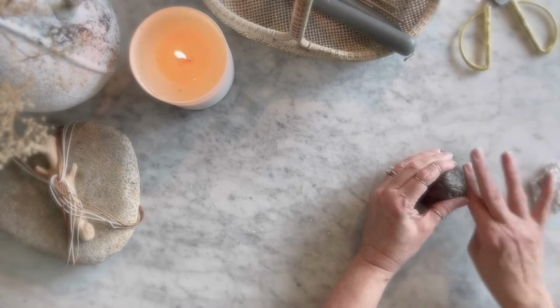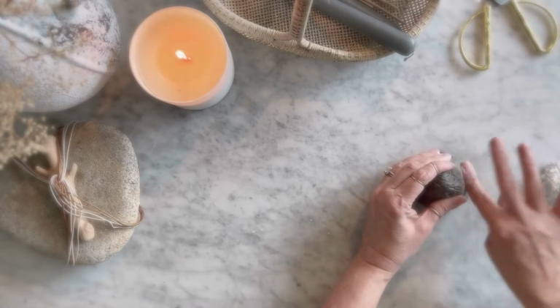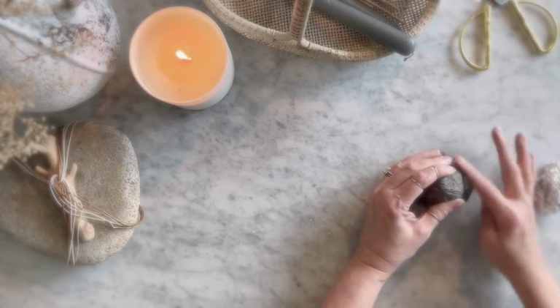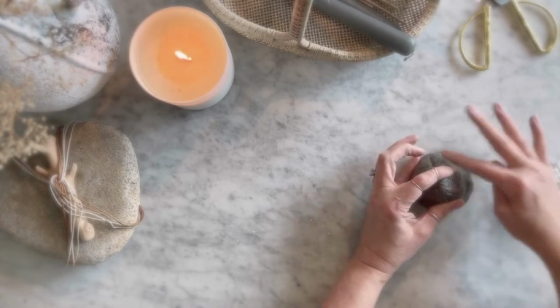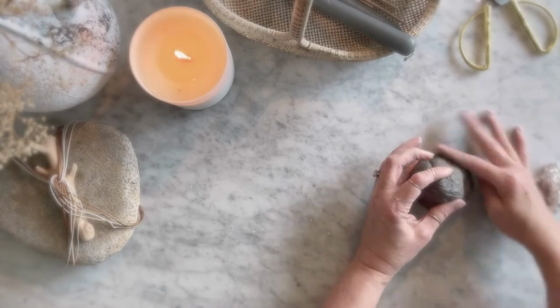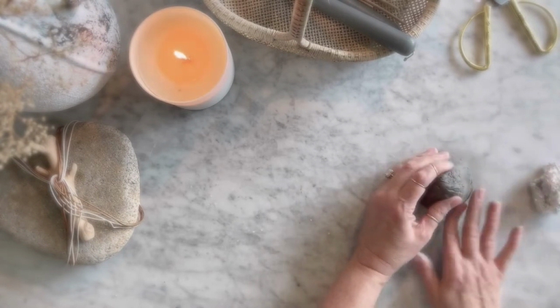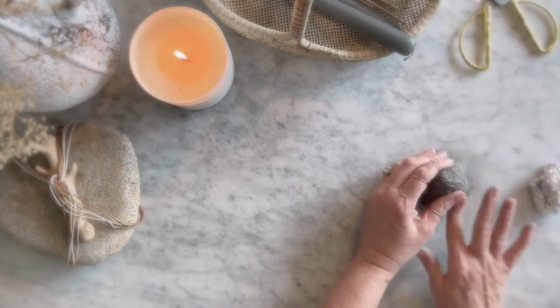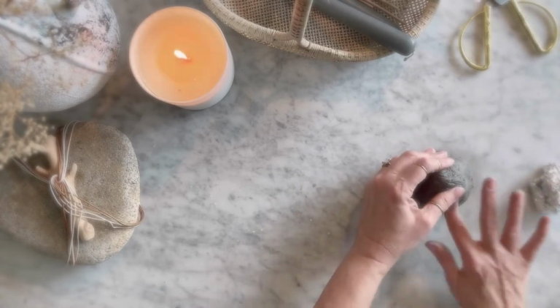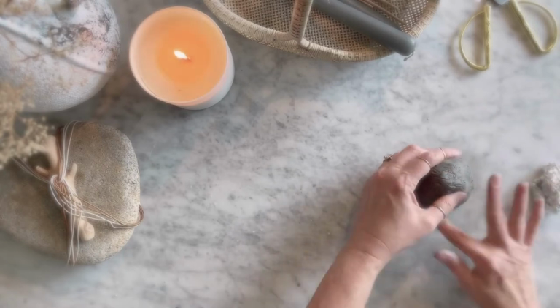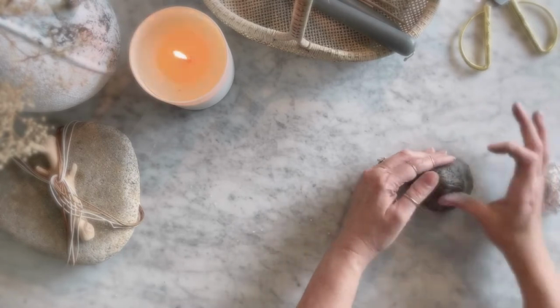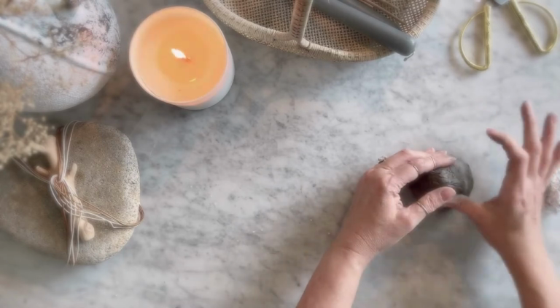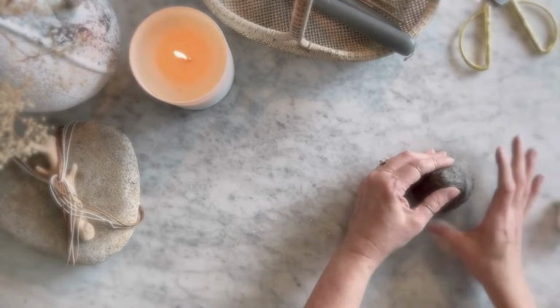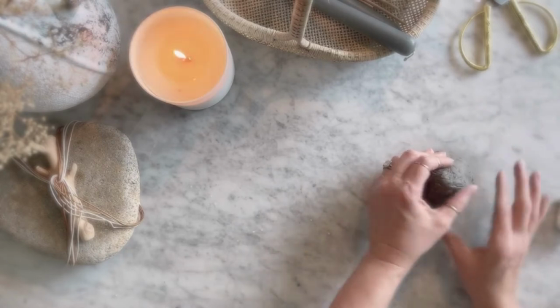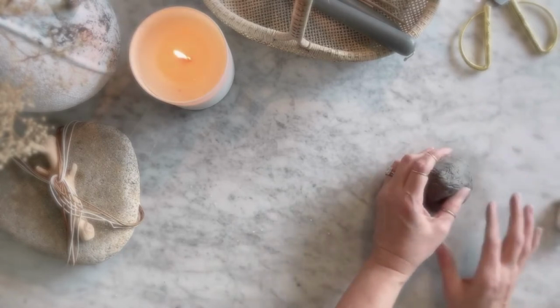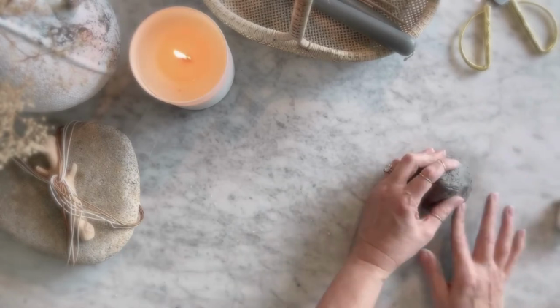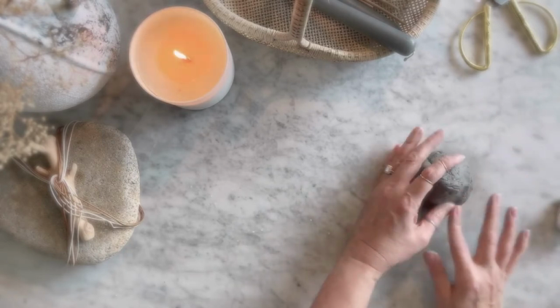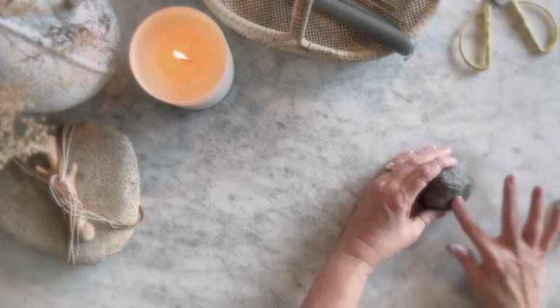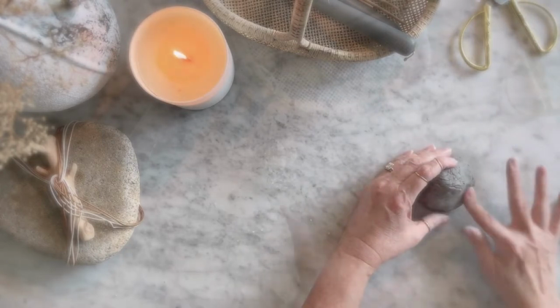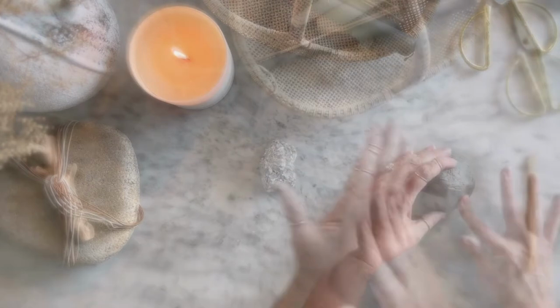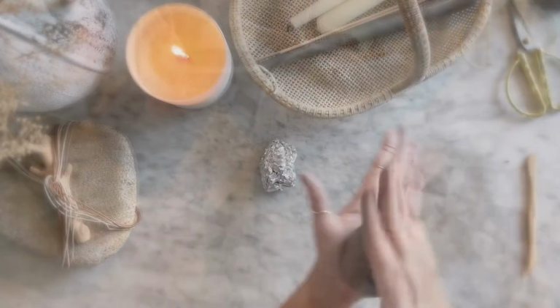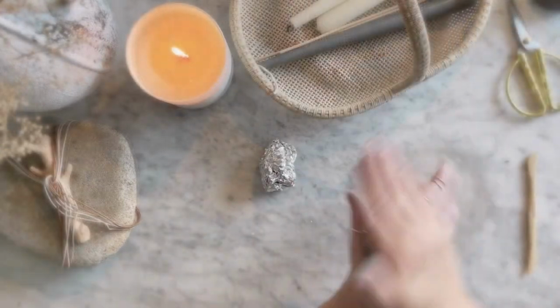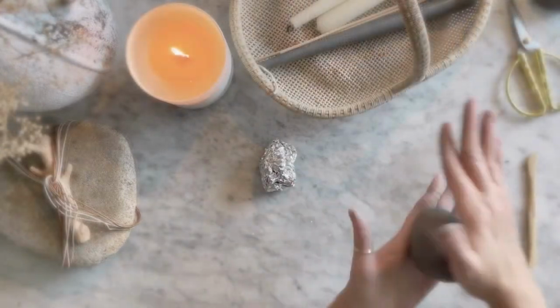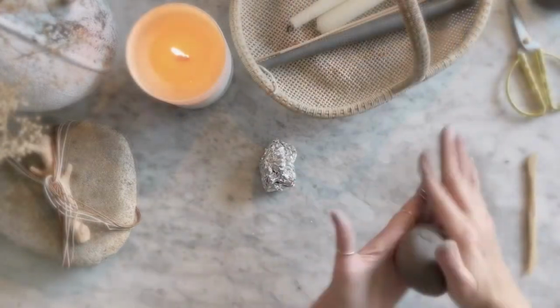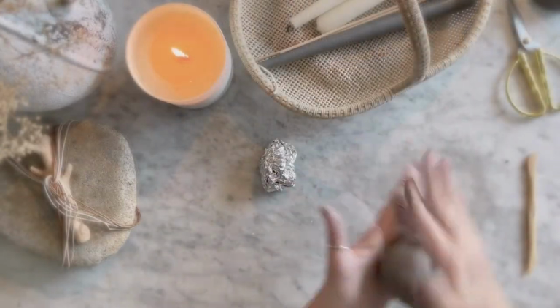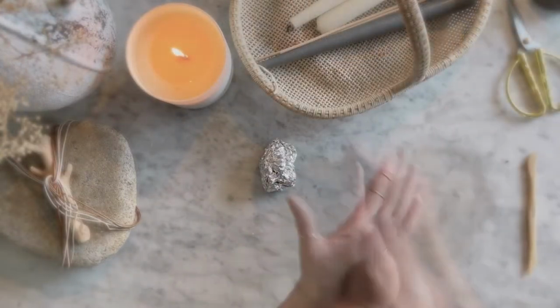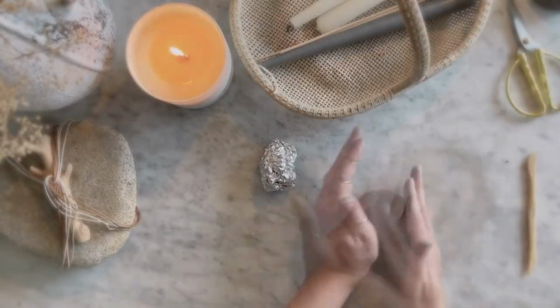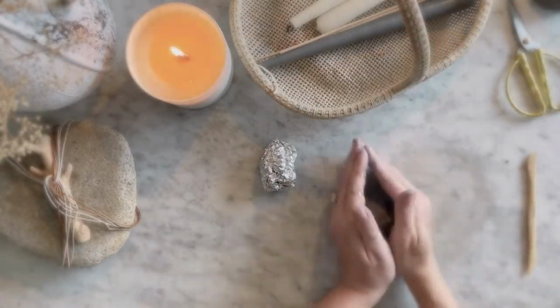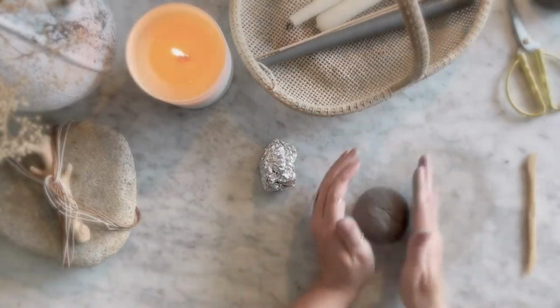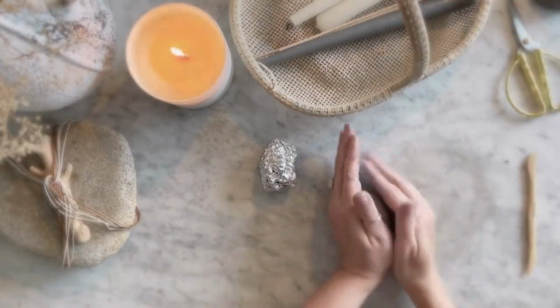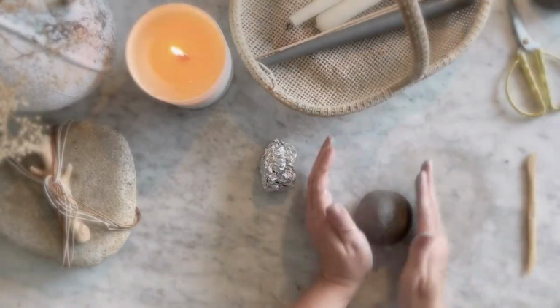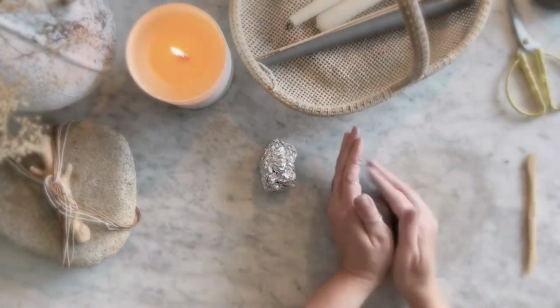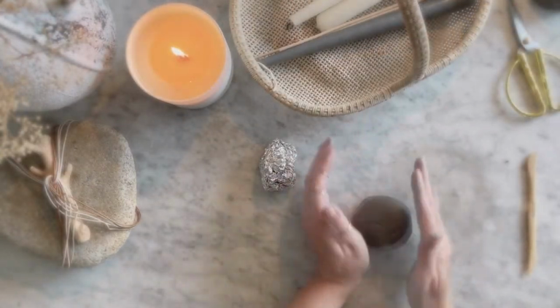I'm texturing my clay with my fingers, aluminum foil, just whatever I find to give it interest — not about perfection.